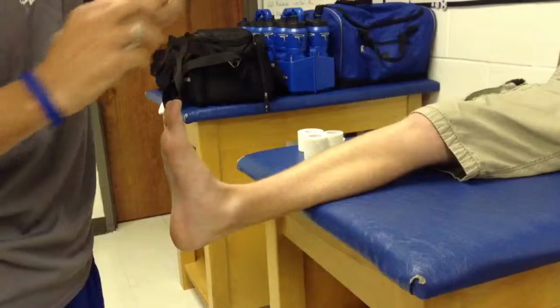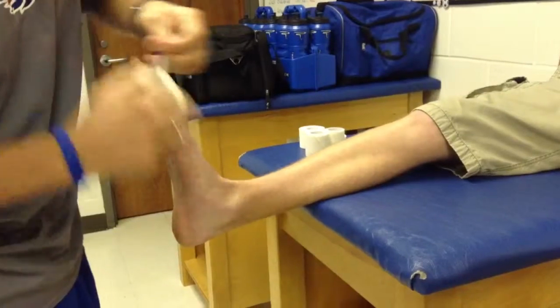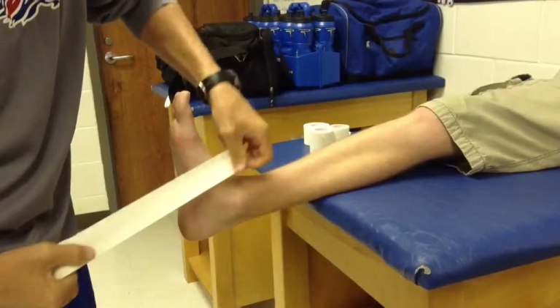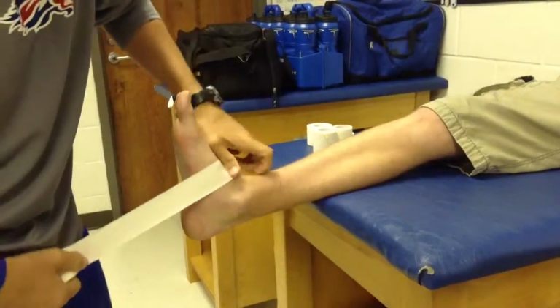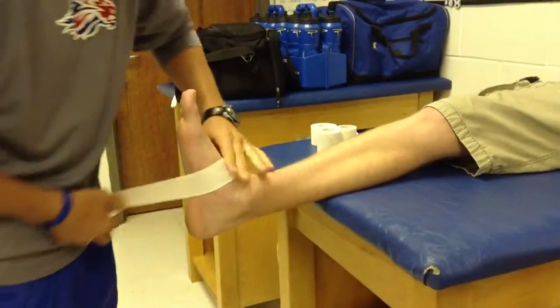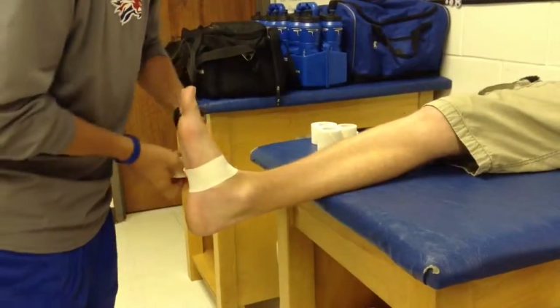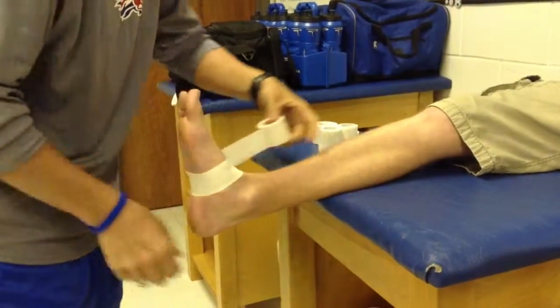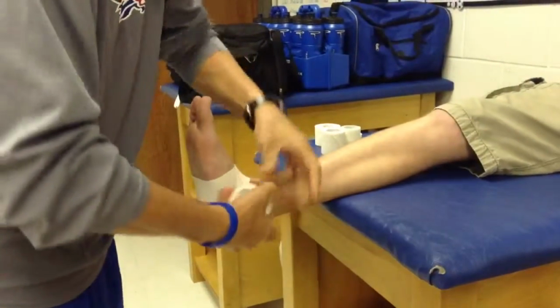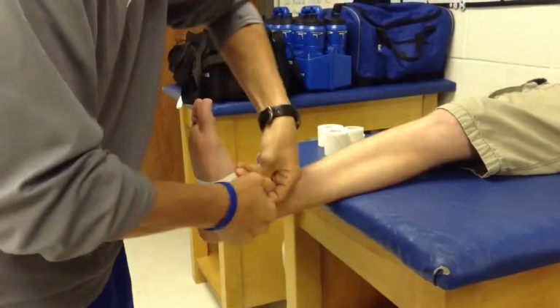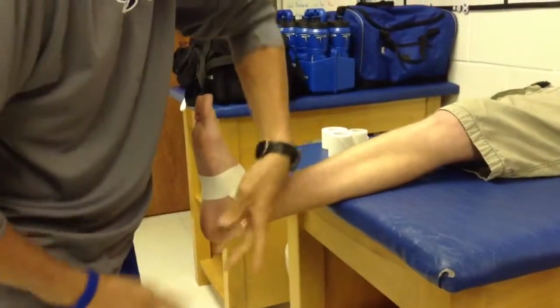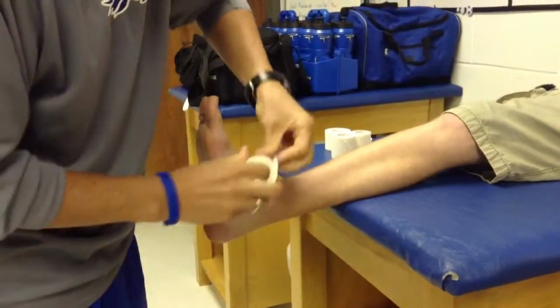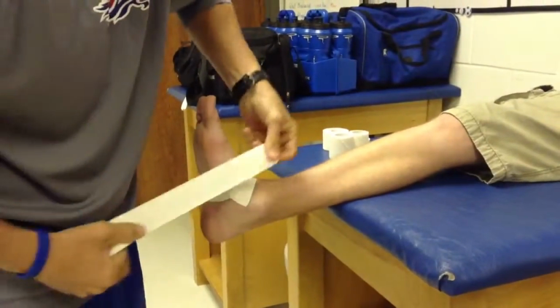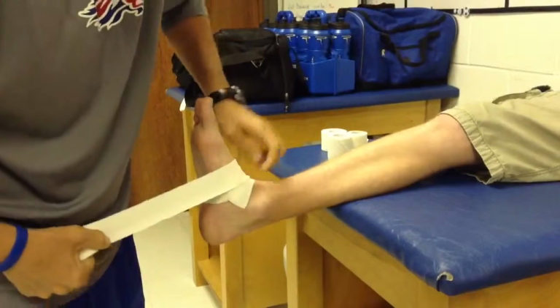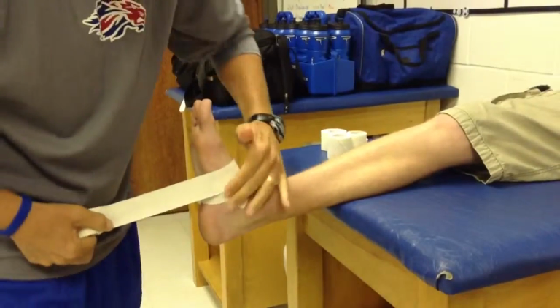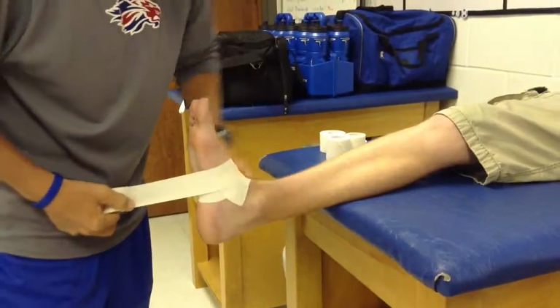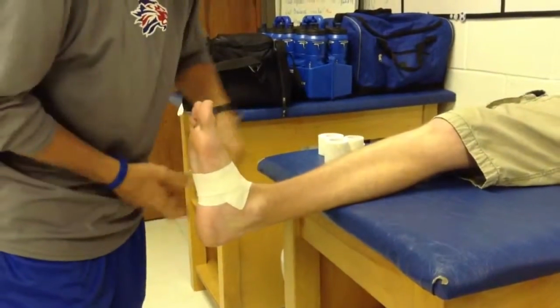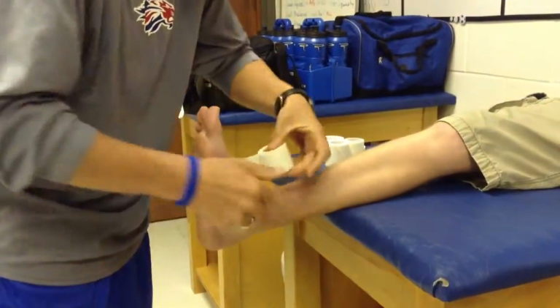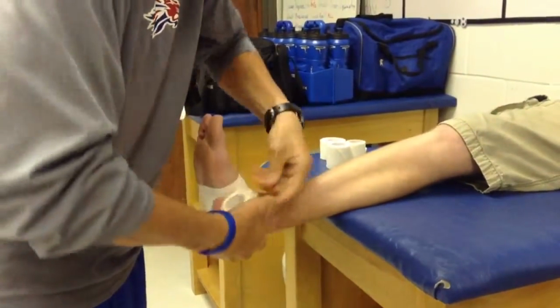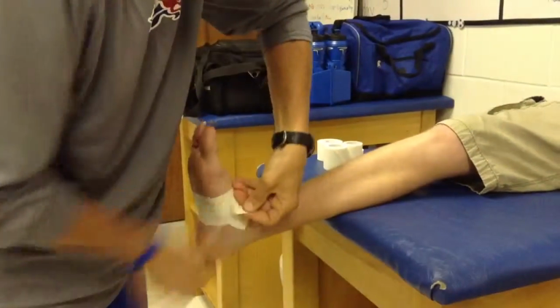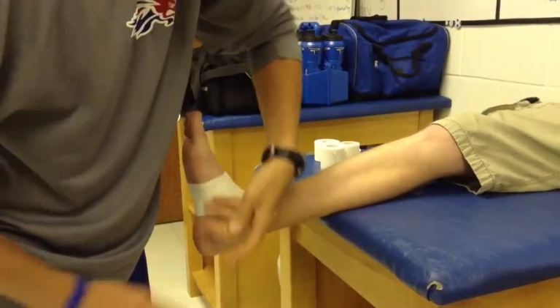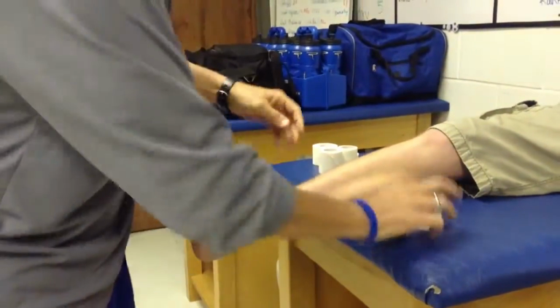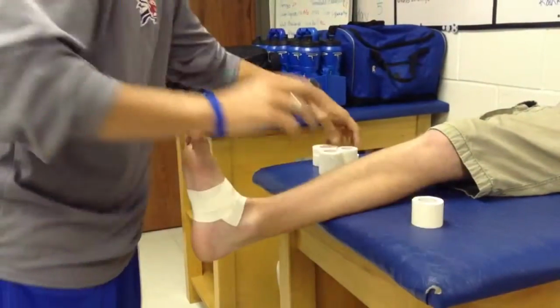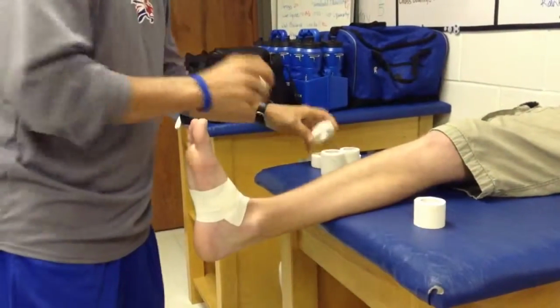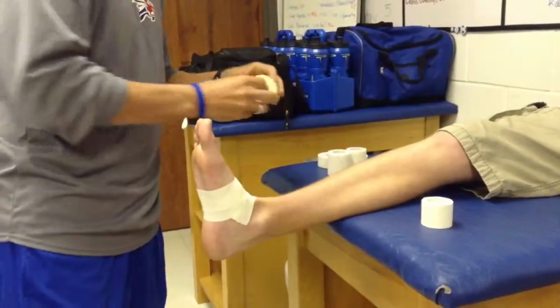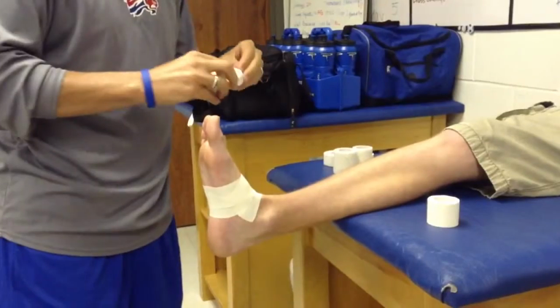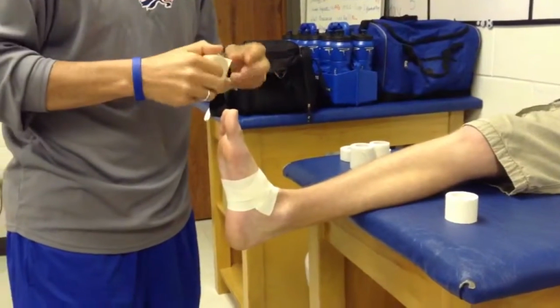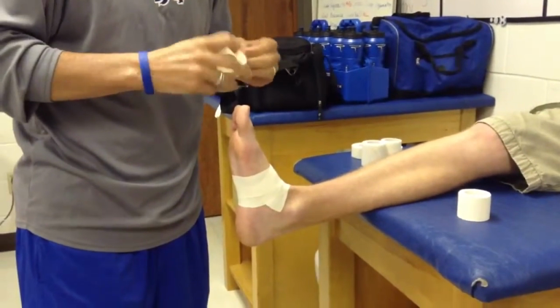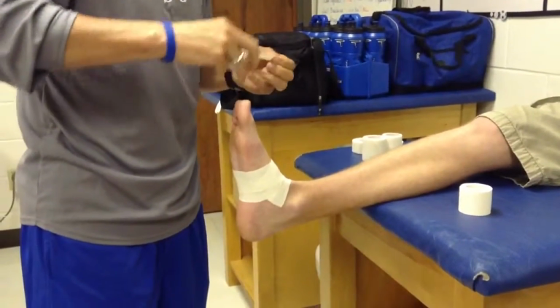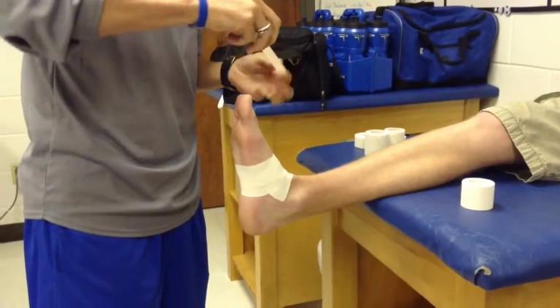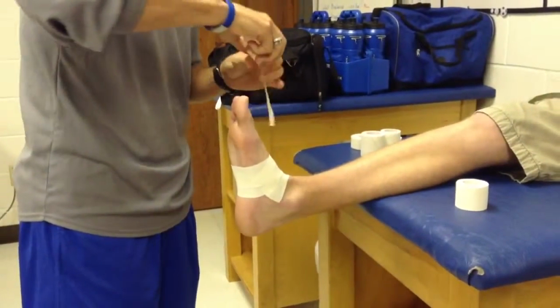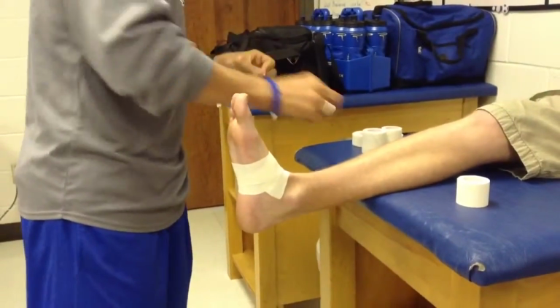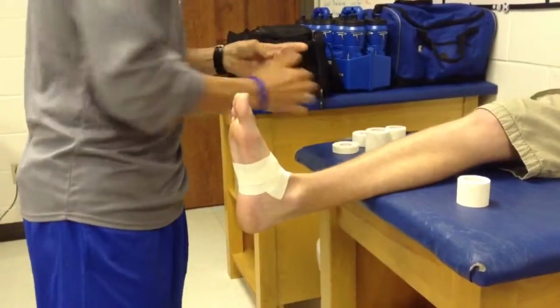First, we're going to do anchor strips. We're going to lightly put this one on — a very light strip over the big toe. This is a turf toe tape-up.